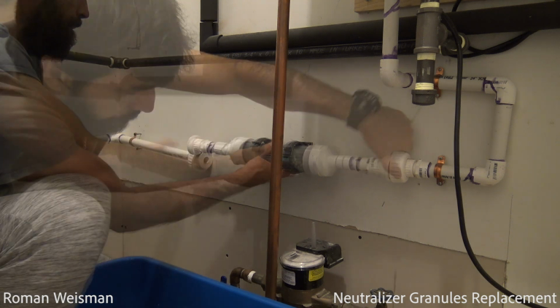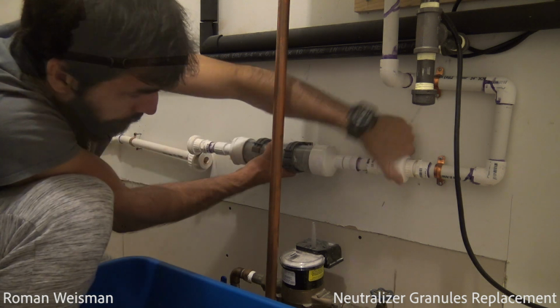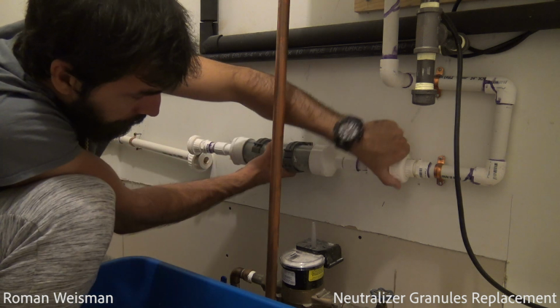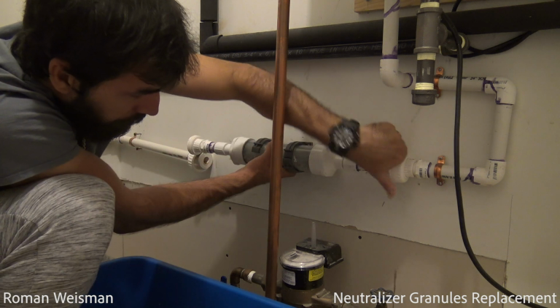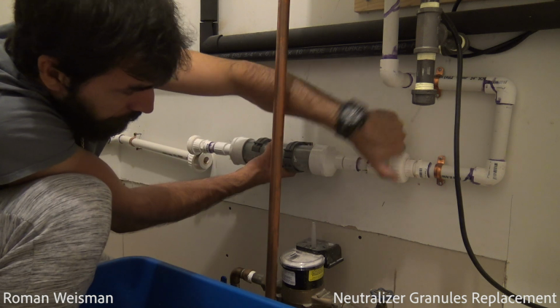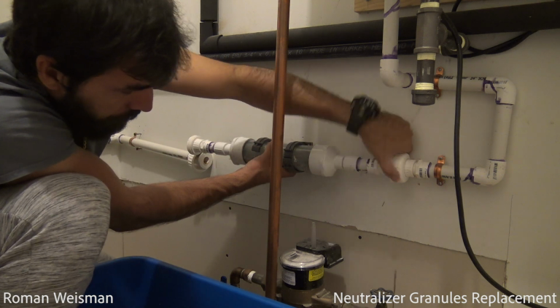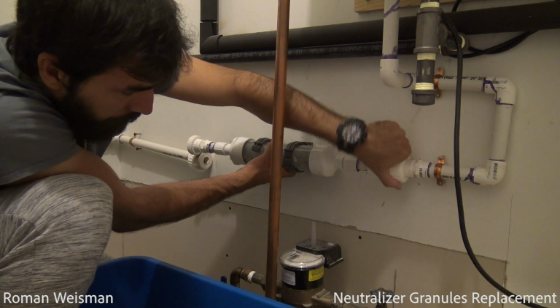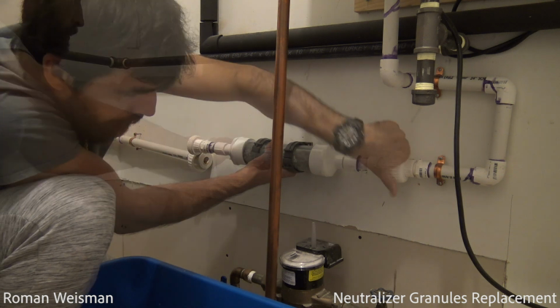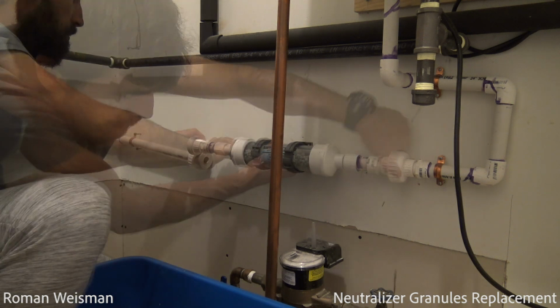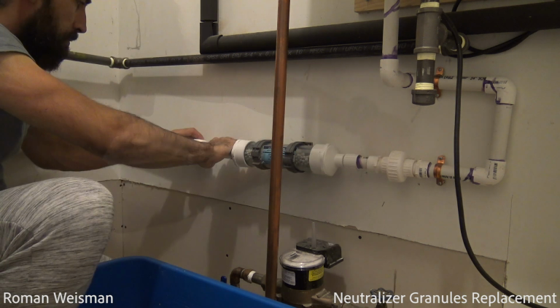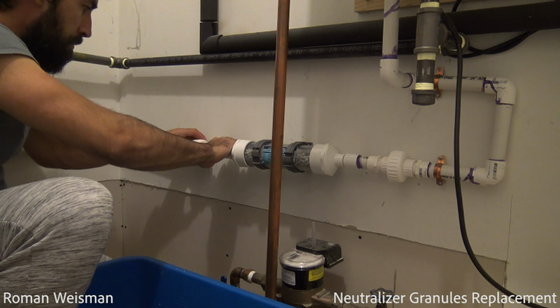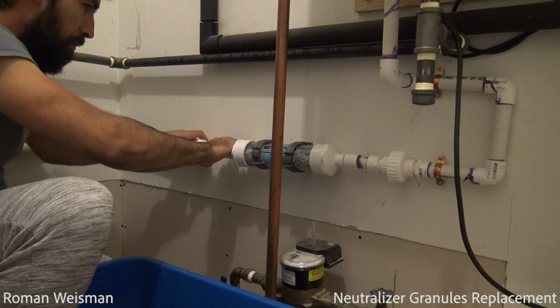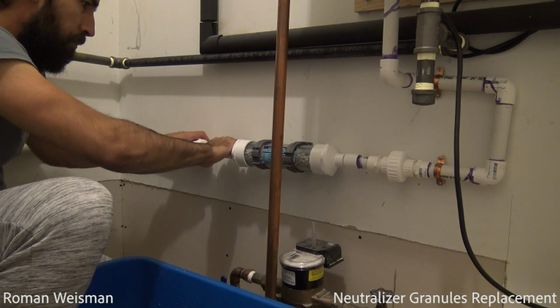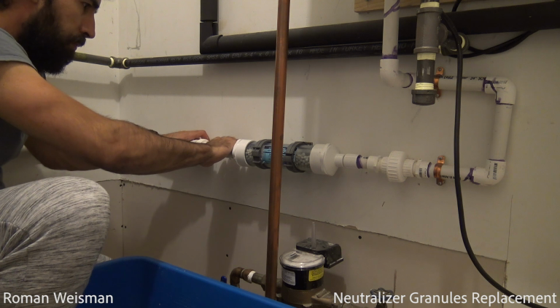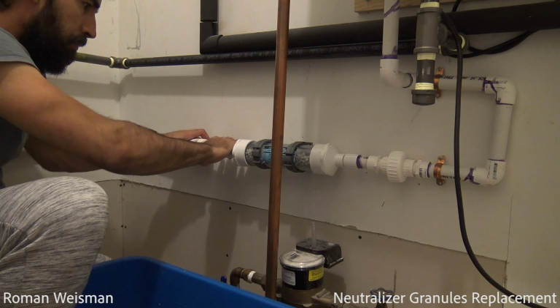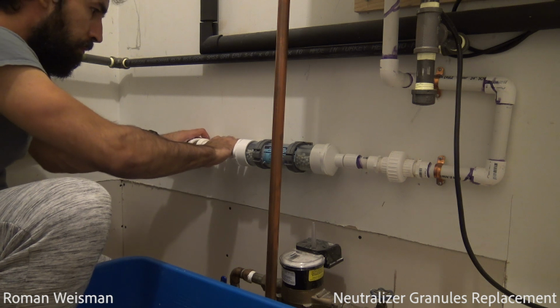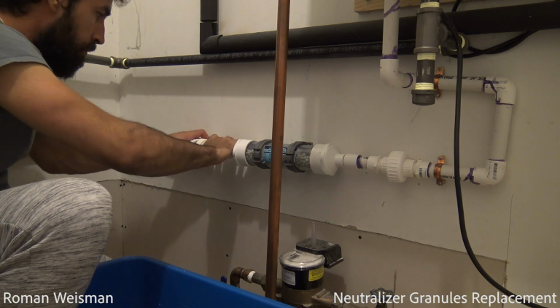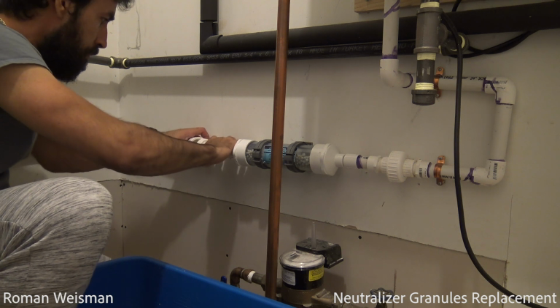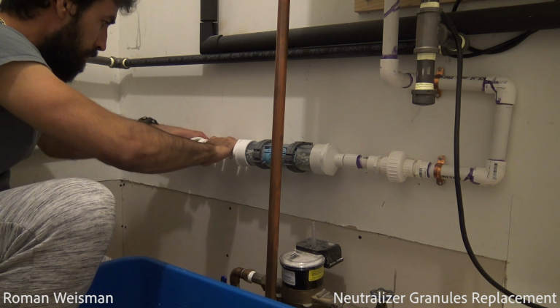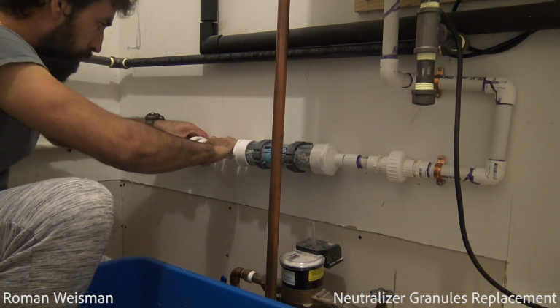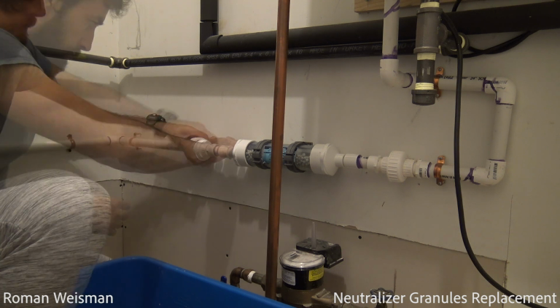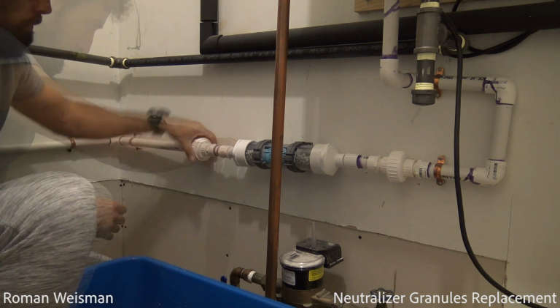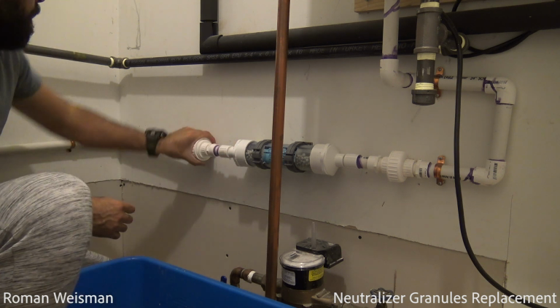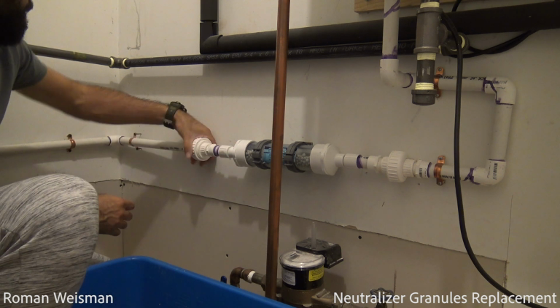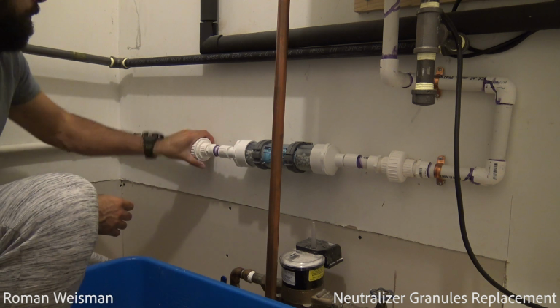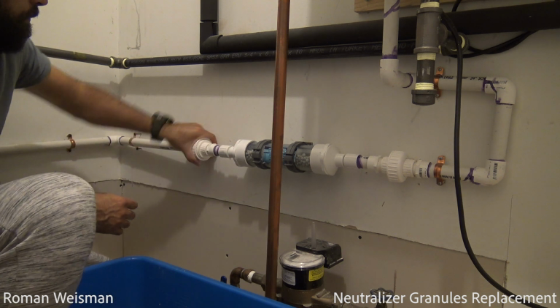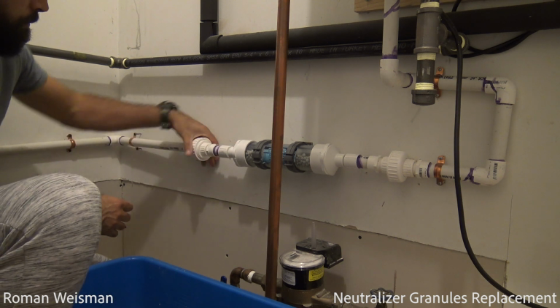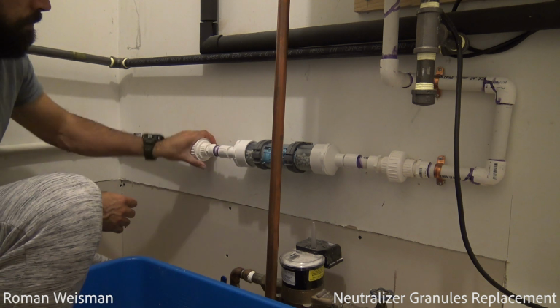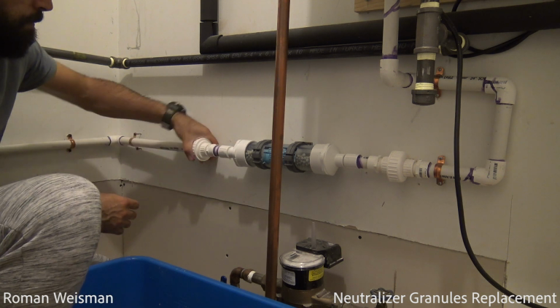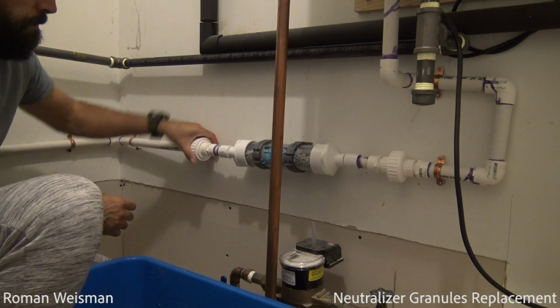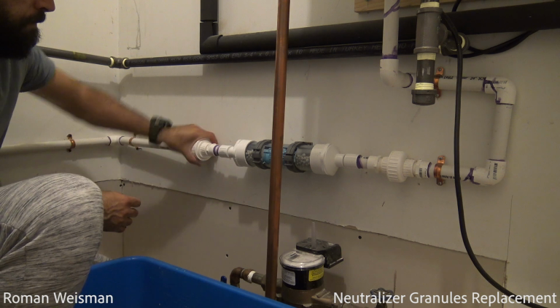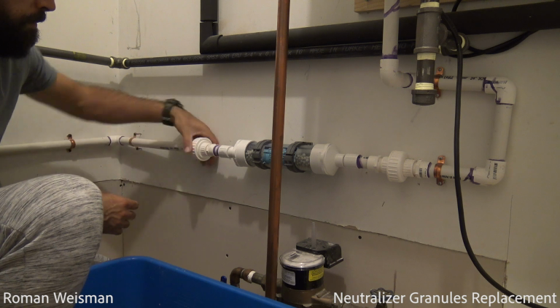Time taken: less than an hour. Price for the materials: around 50 bucks. Price for tools and materials: around 170.